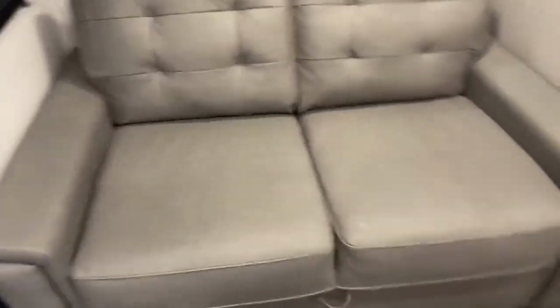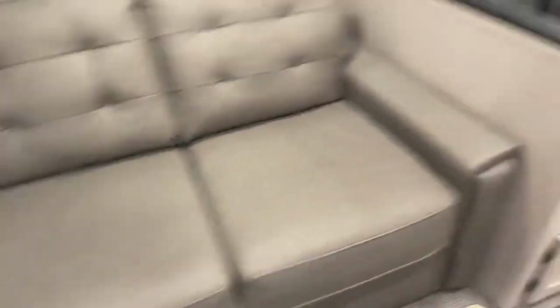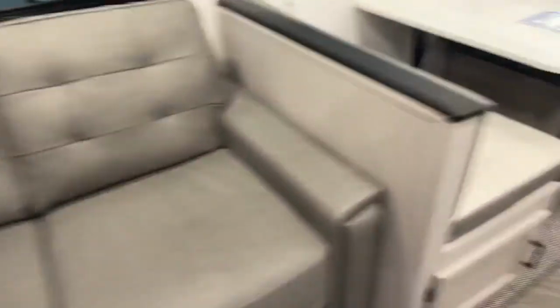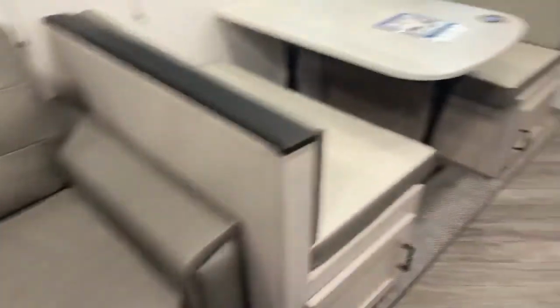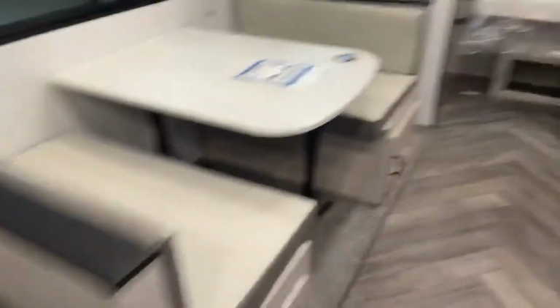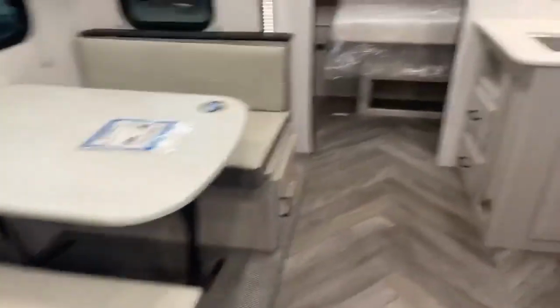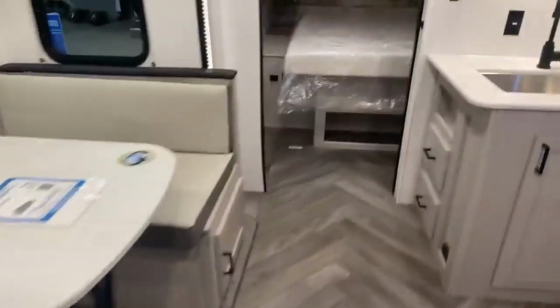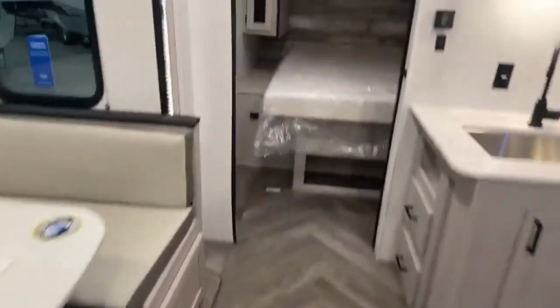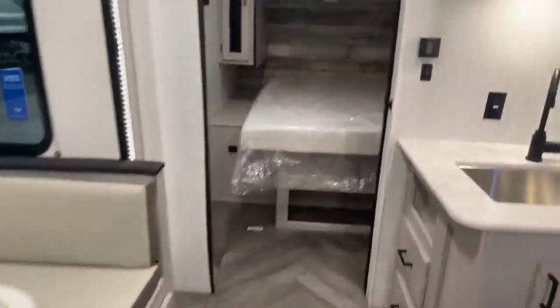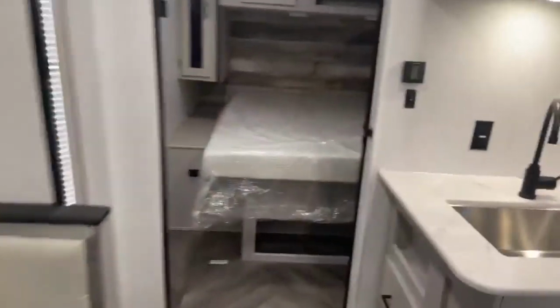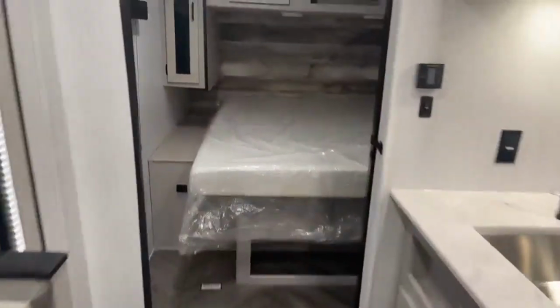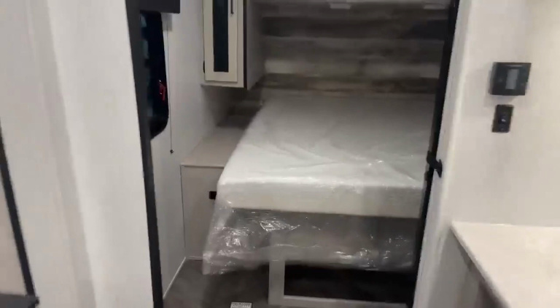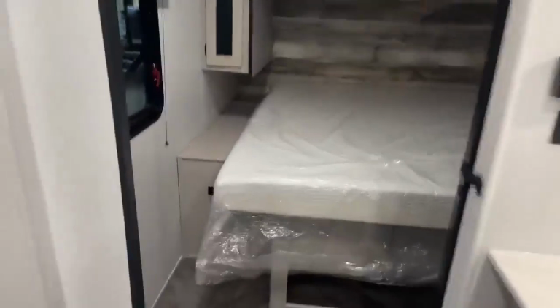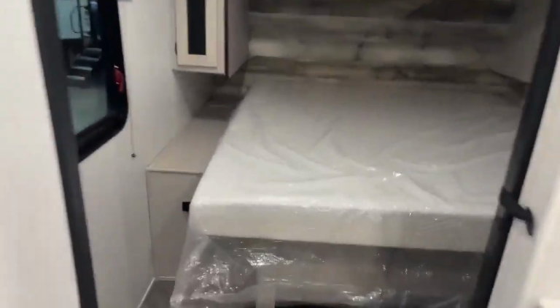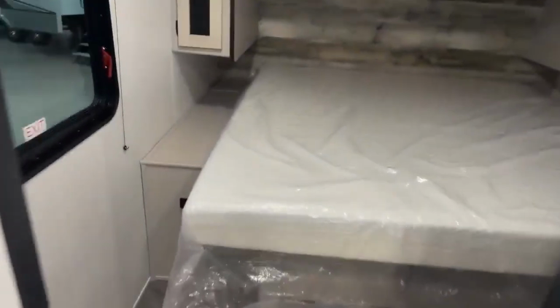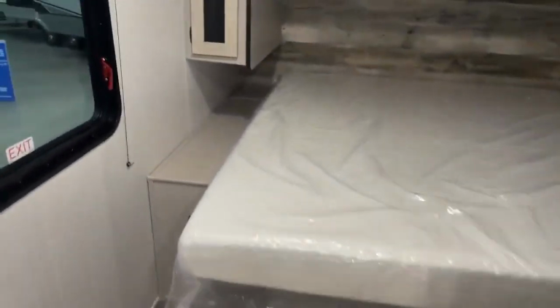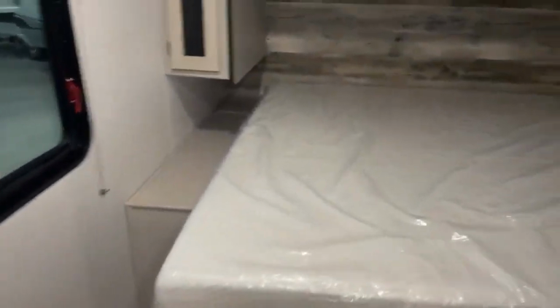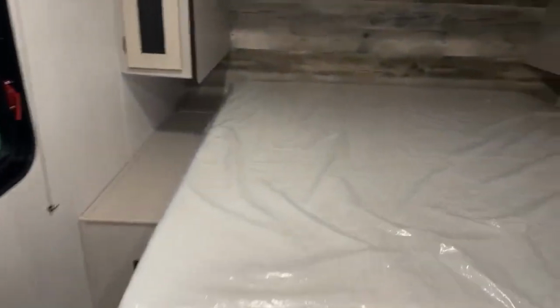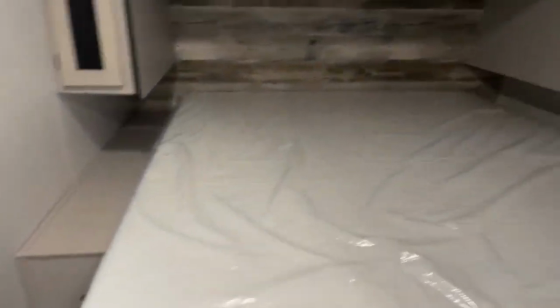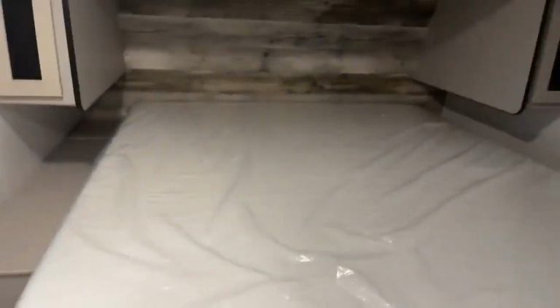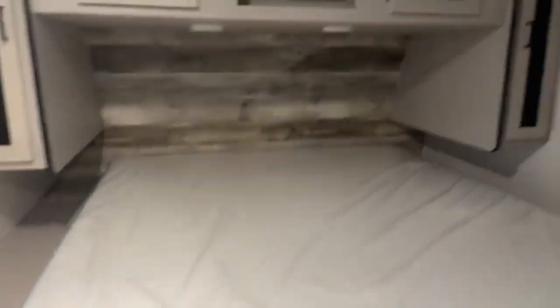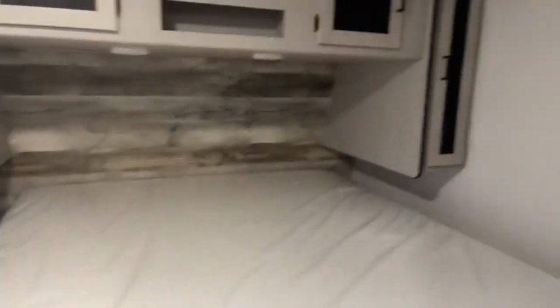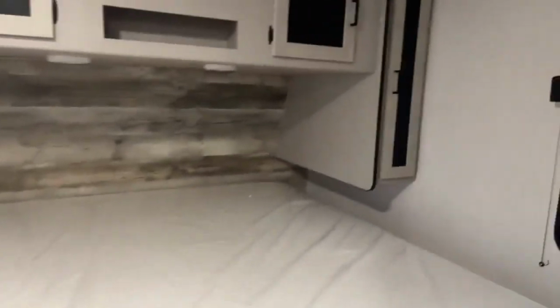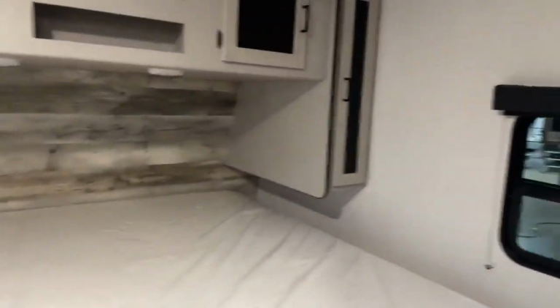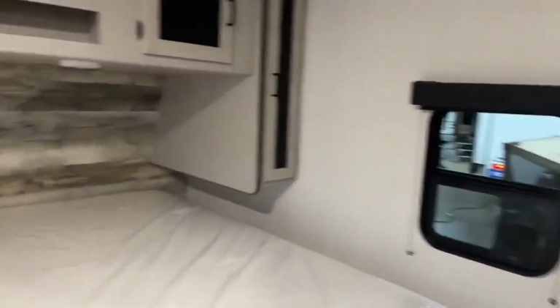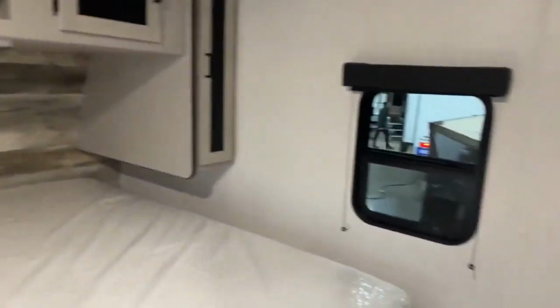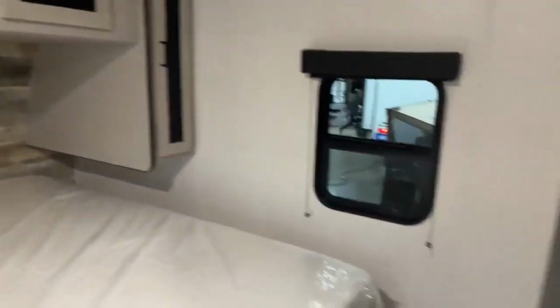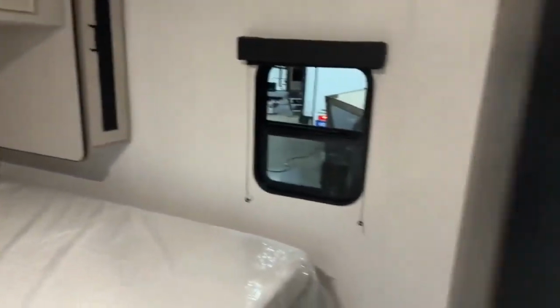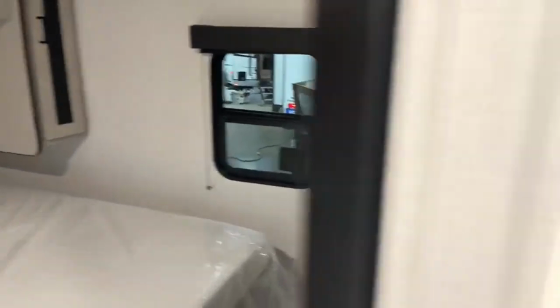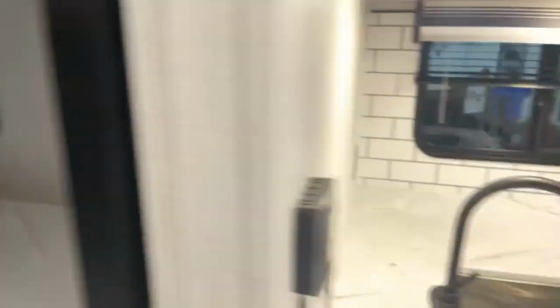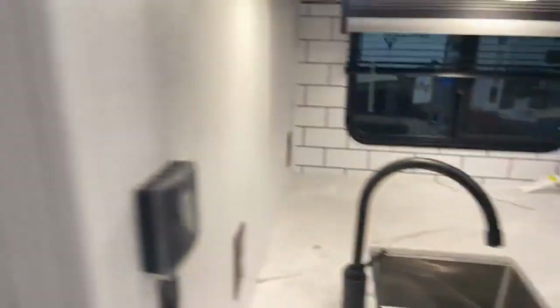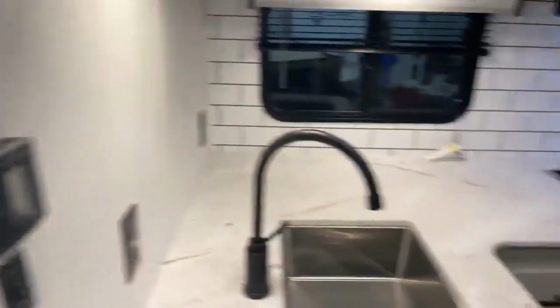Extra sleeping and your king size private bedroom in the front with the new memory foam mattress, closet on both sides. And the windows open up in there too.